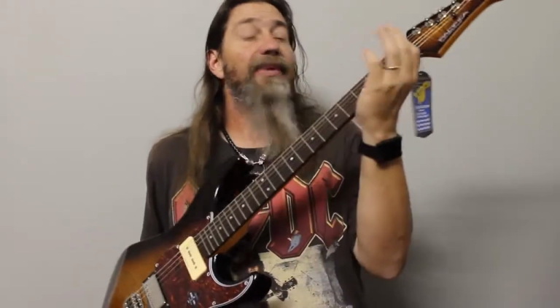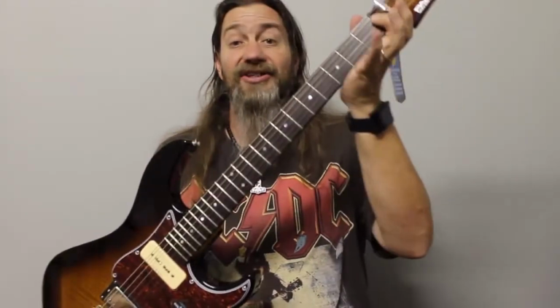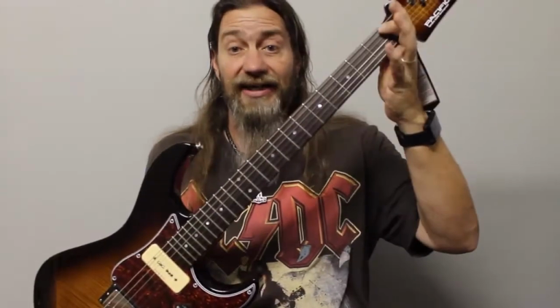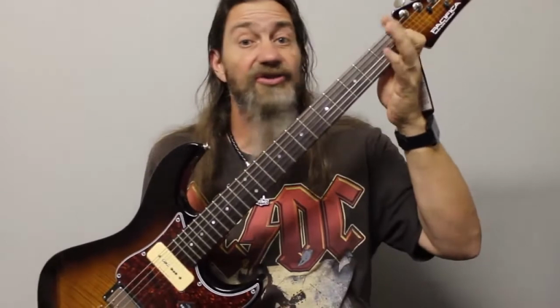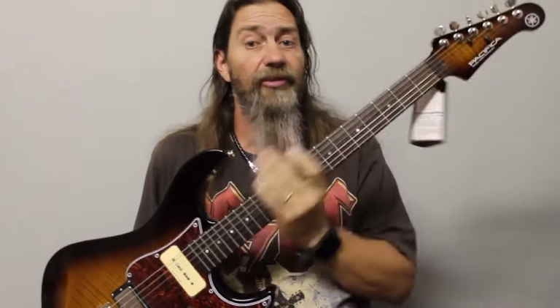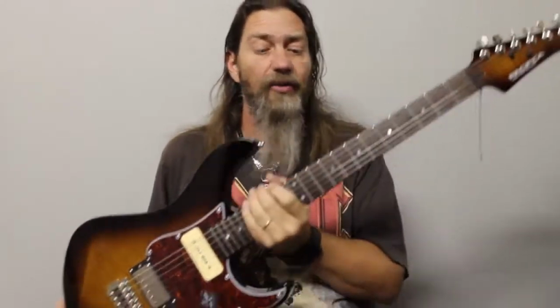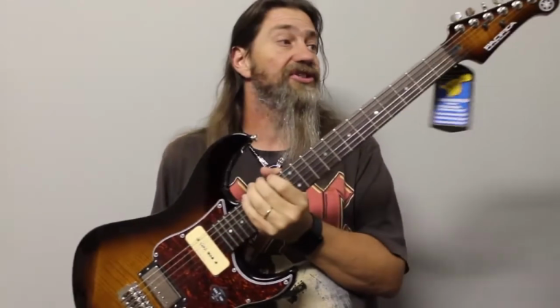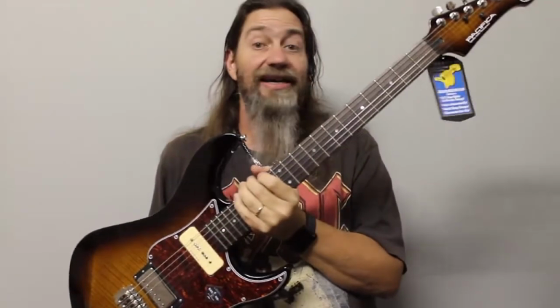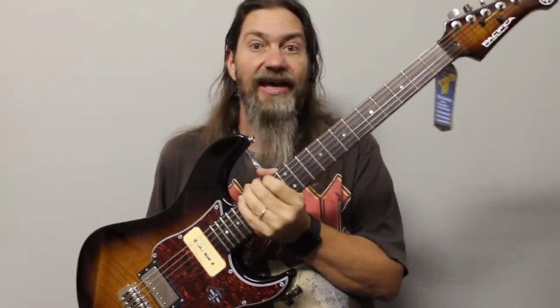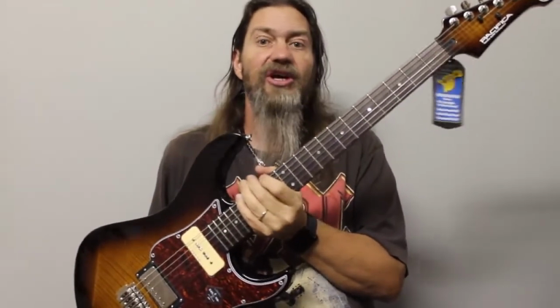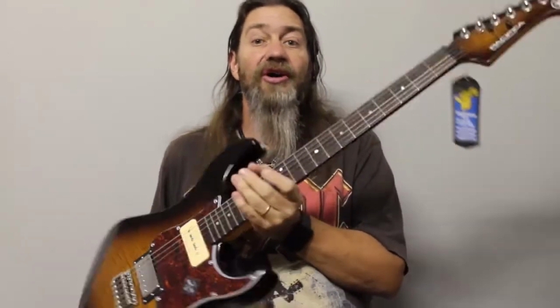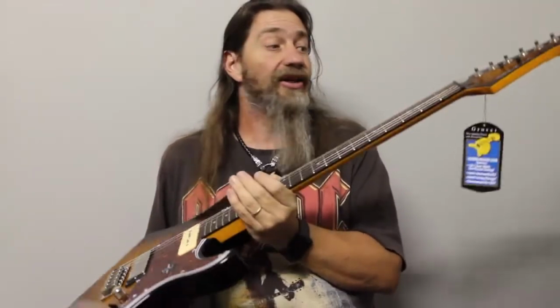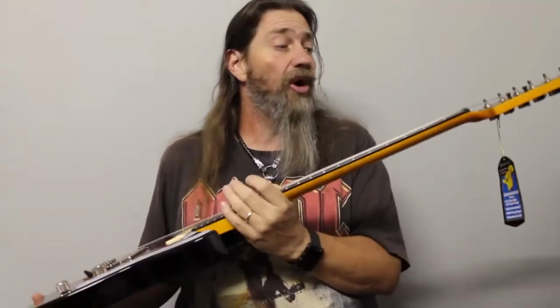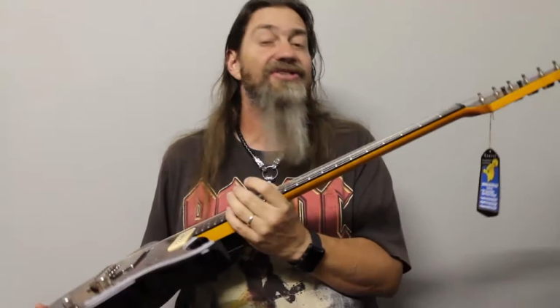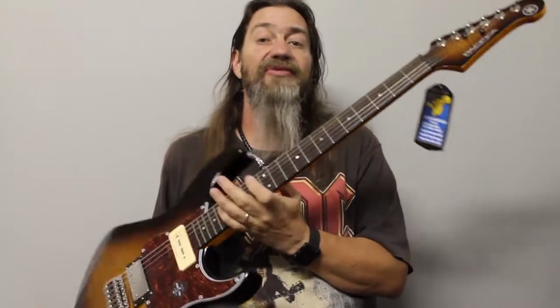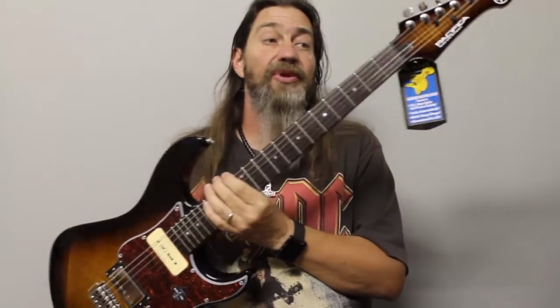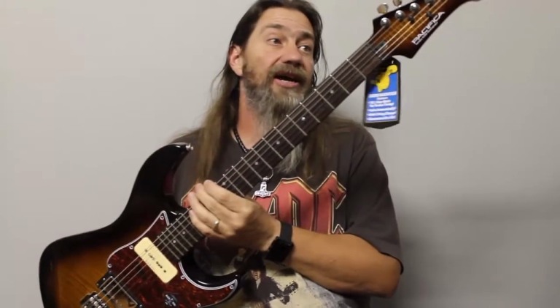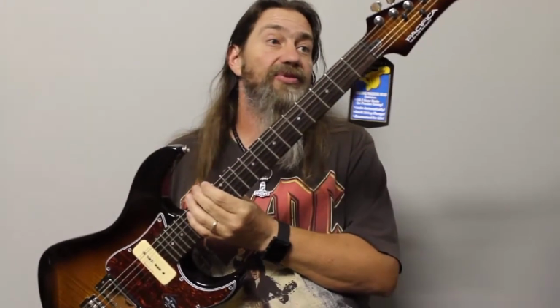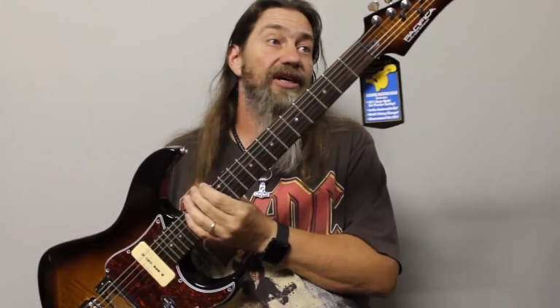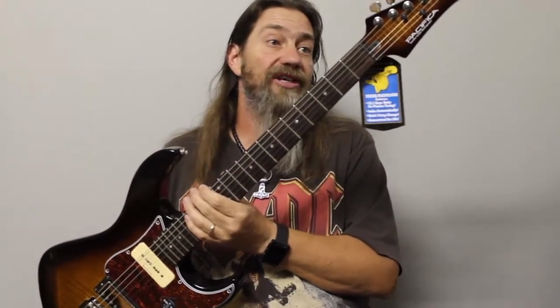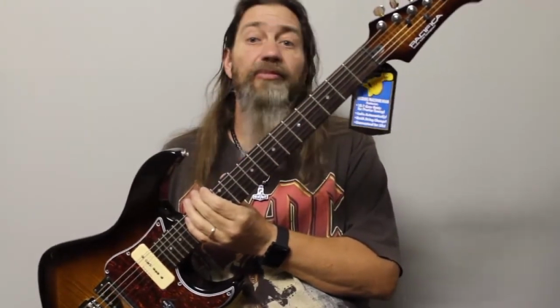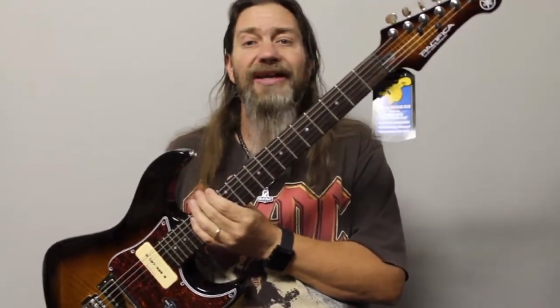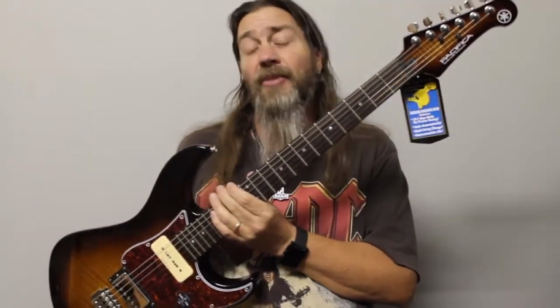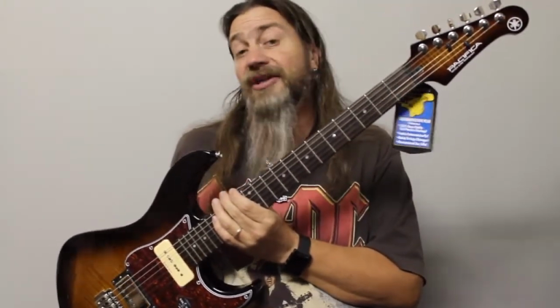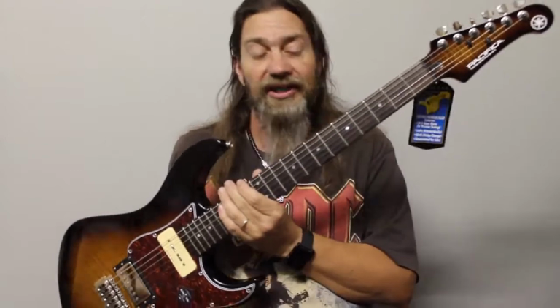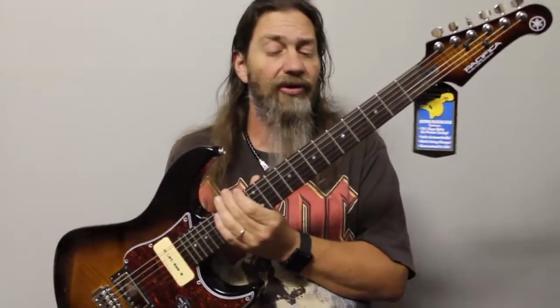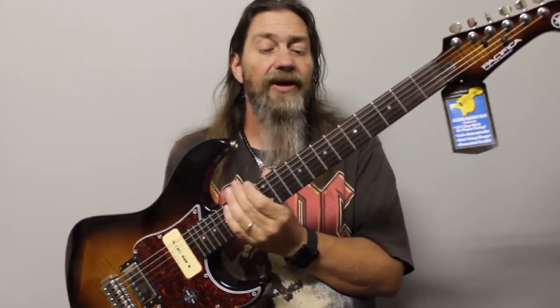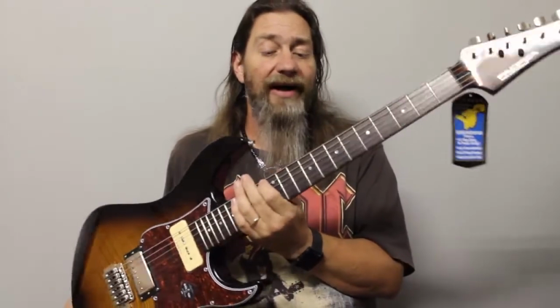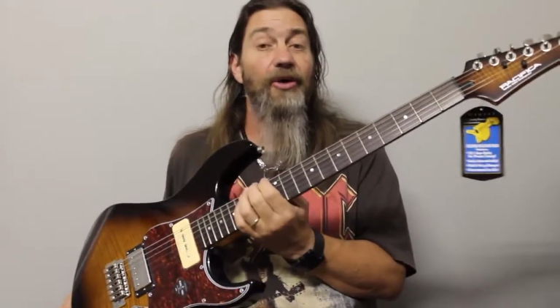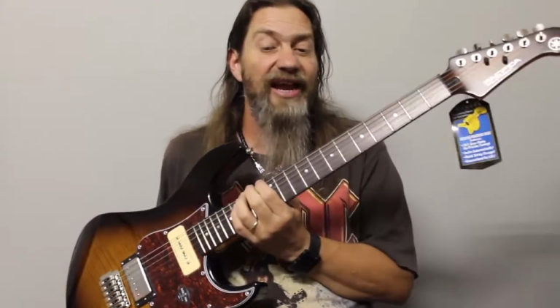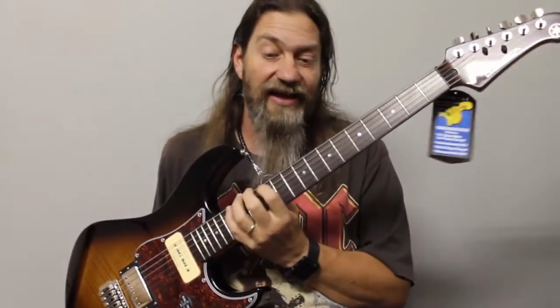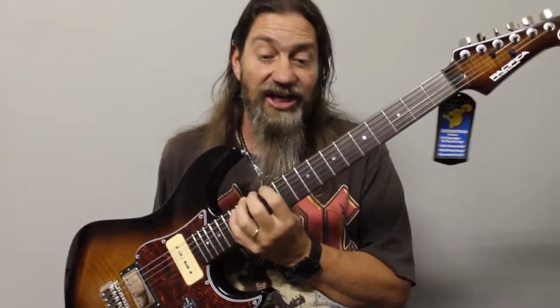Black Tusq nut as well — self-lubricating — which is a handy thing to have on a guitar like this. The nut isn't as much of an issue with the straight string pull as it might be on something like a Les Paul, but you don't want to leave any of that to chance.